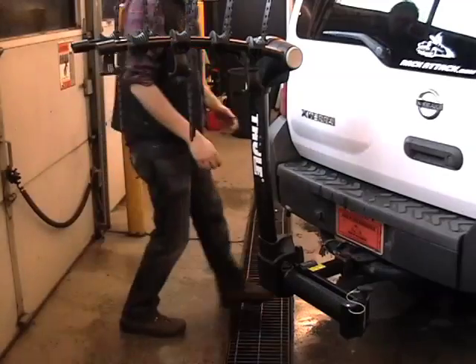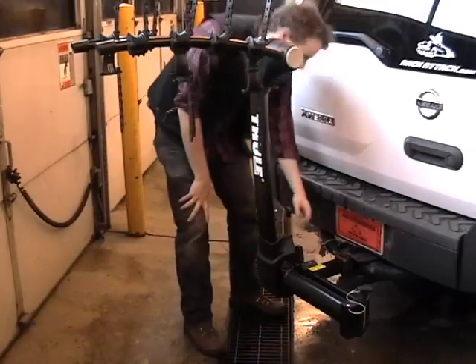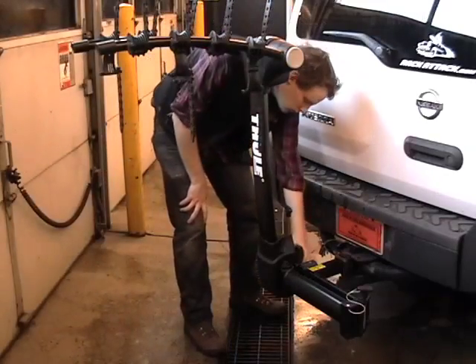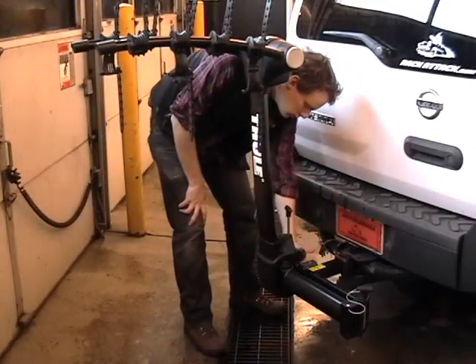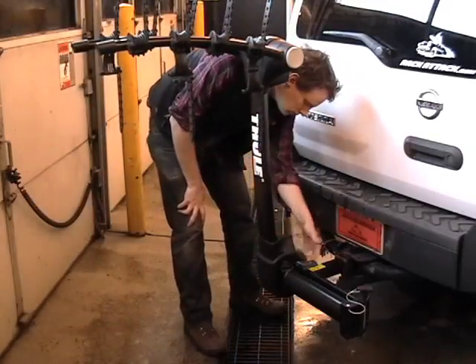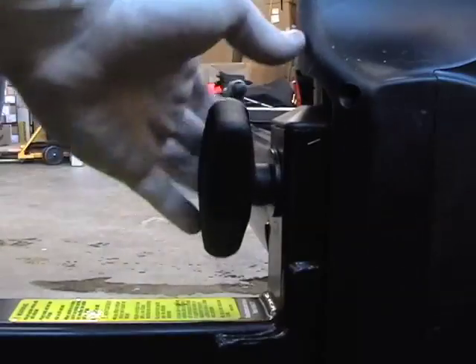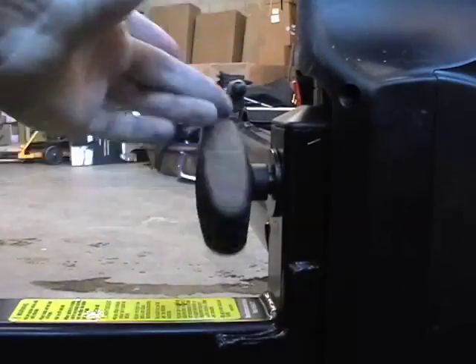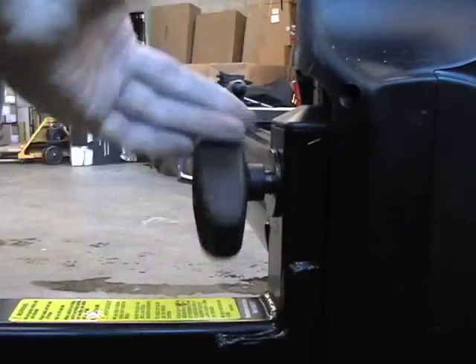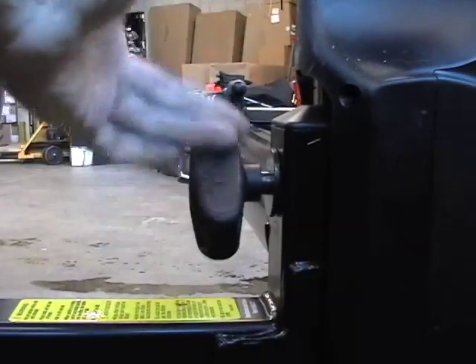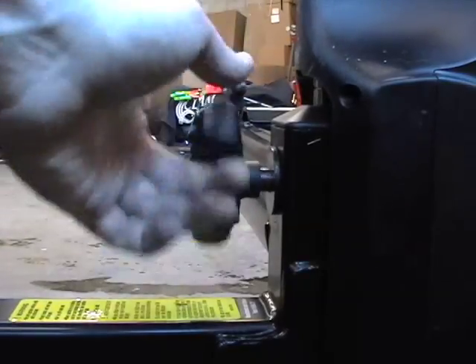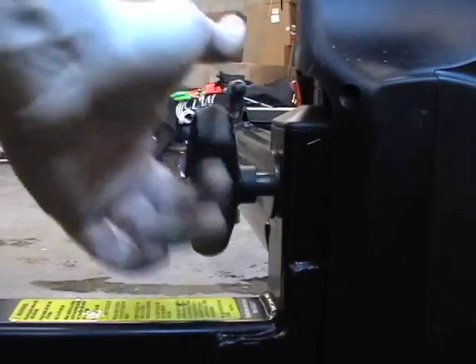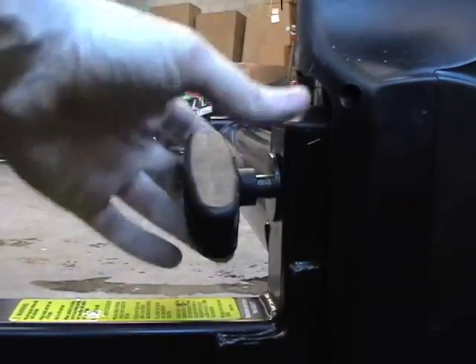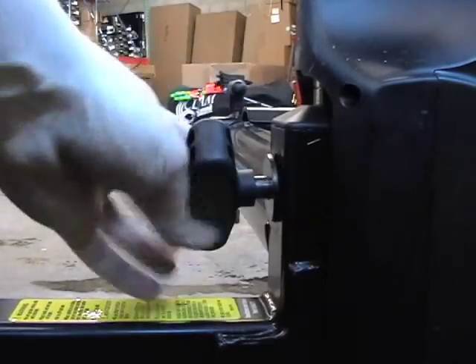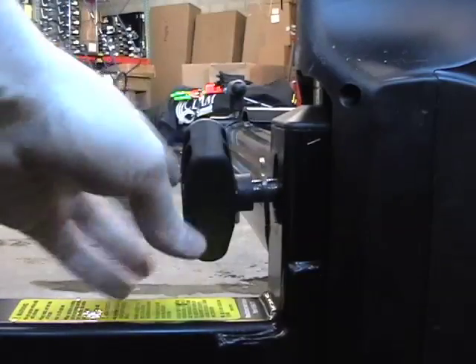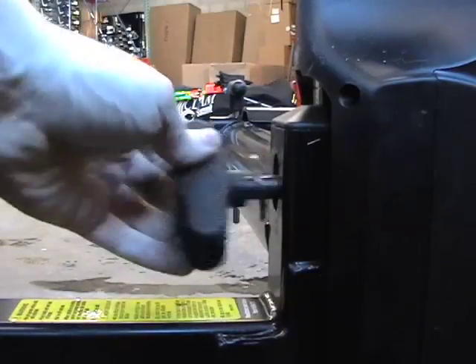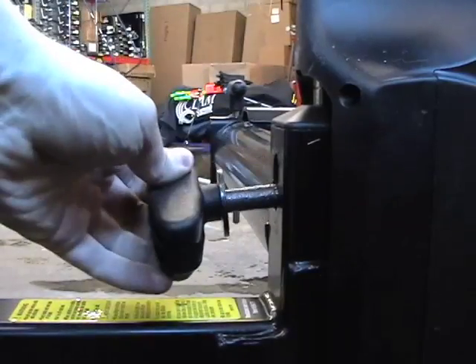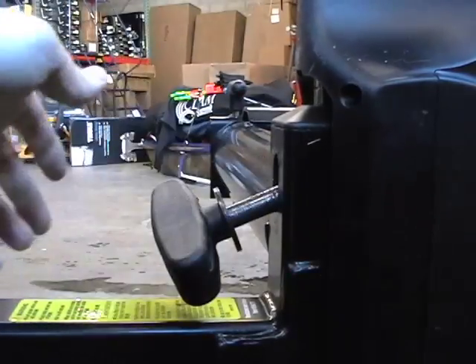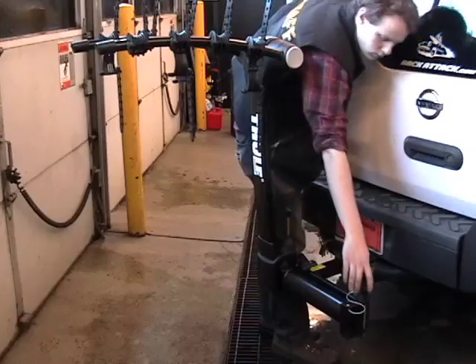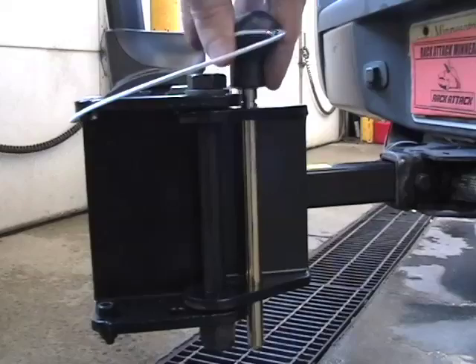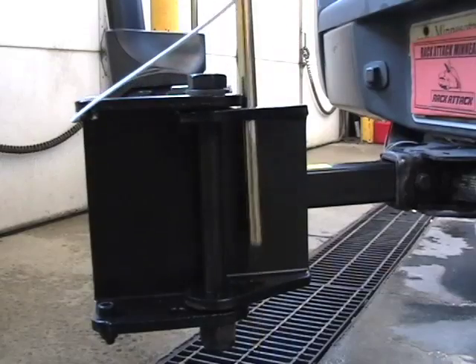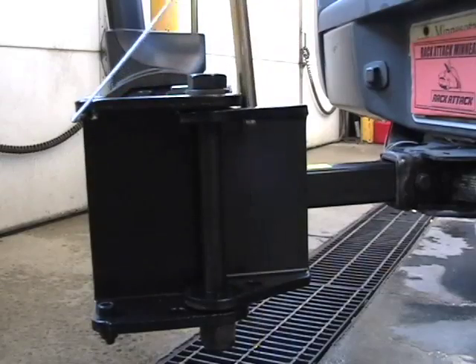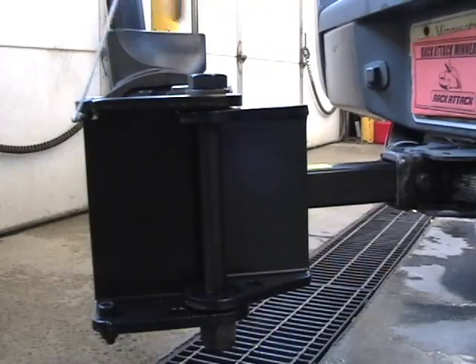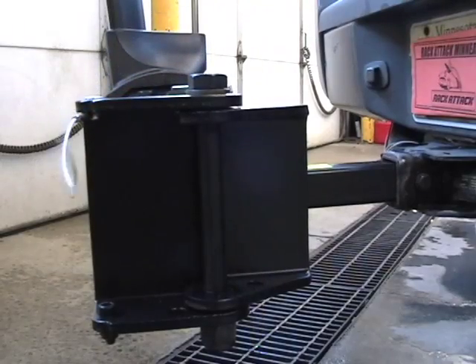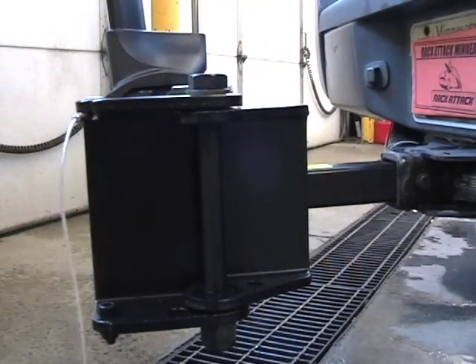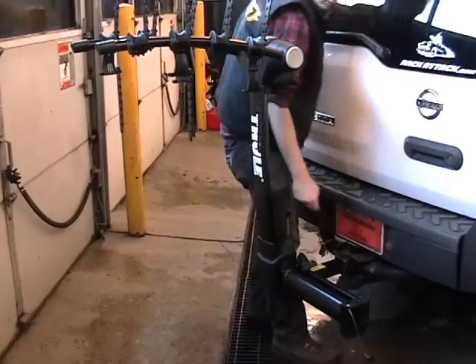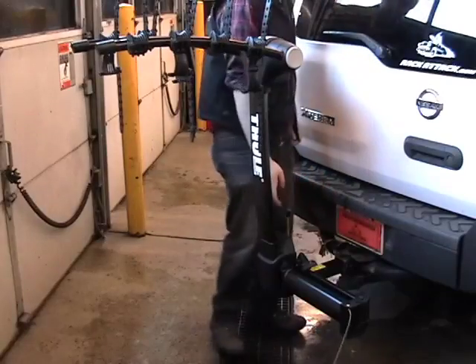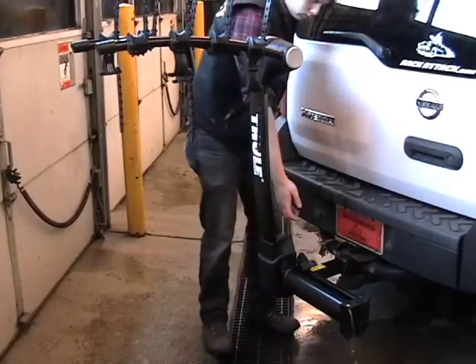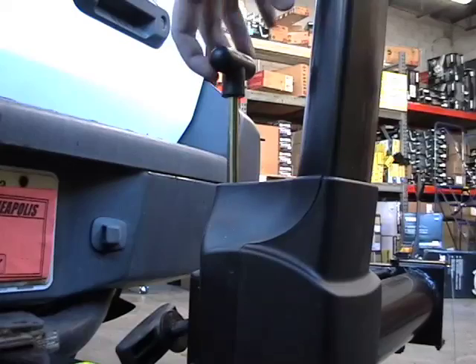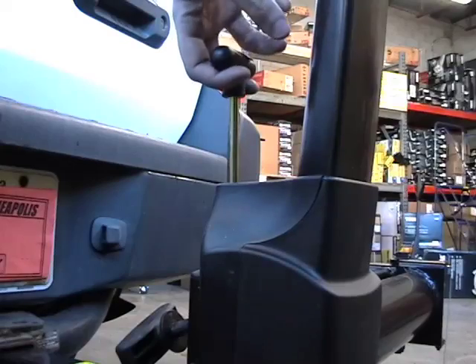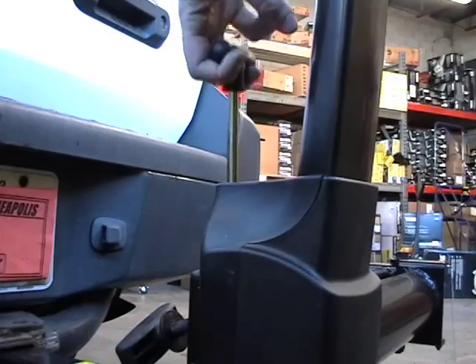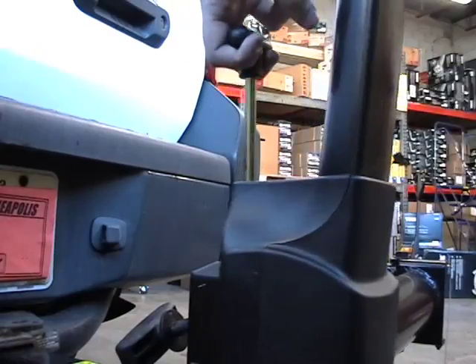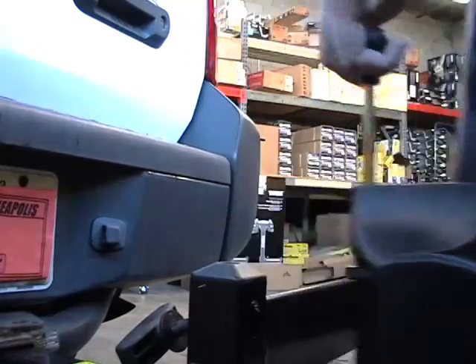To swing out the rack, loosen your lower lock handle until it pops free. Pull the security pin. Pull your top pin and swing the rack free.